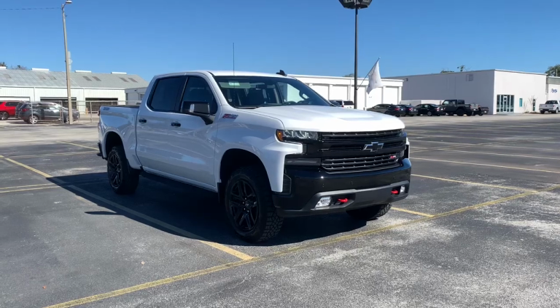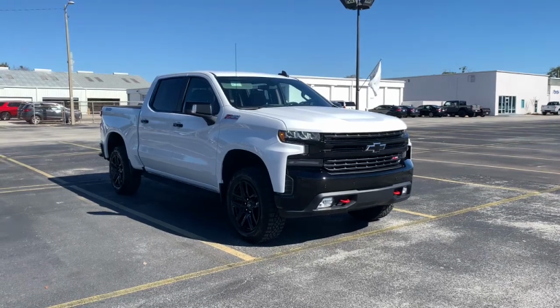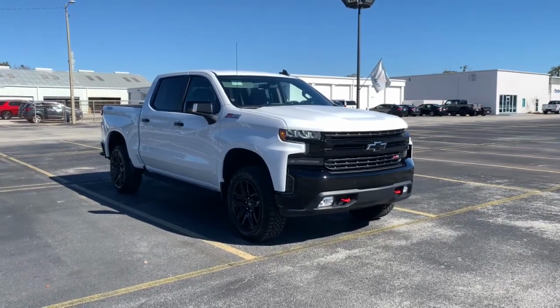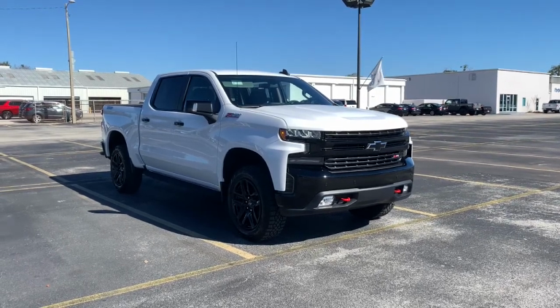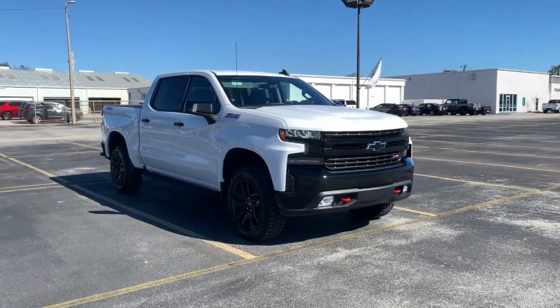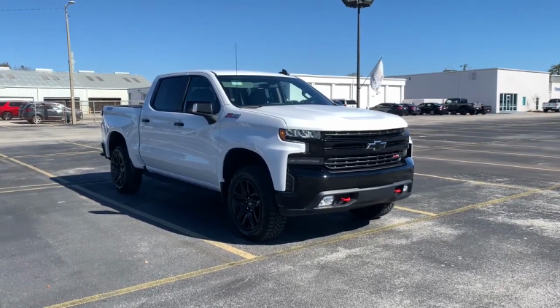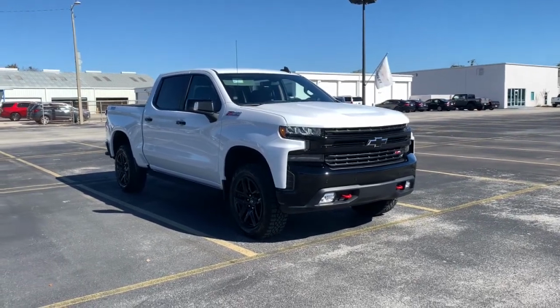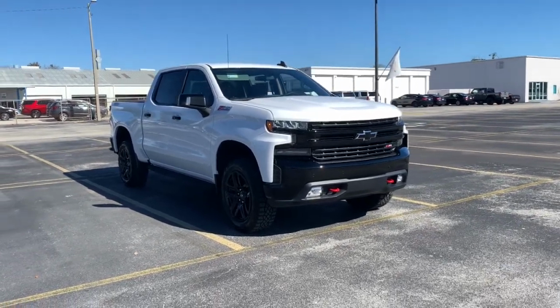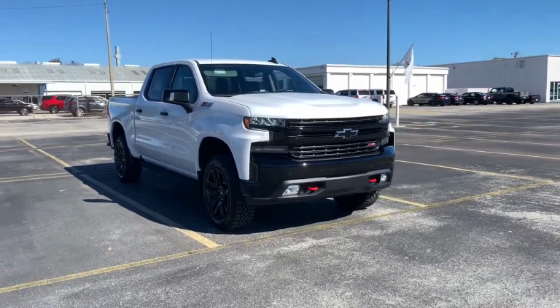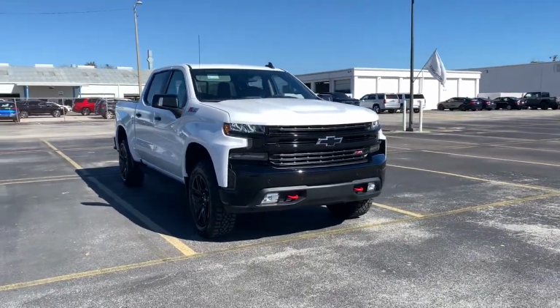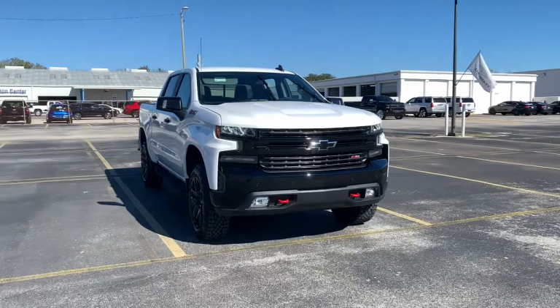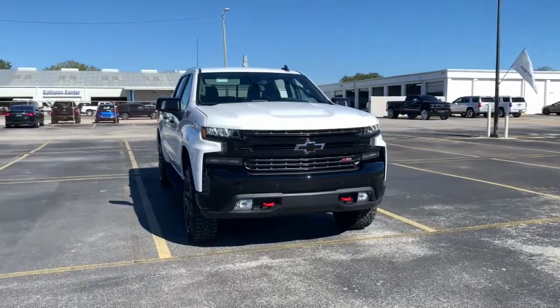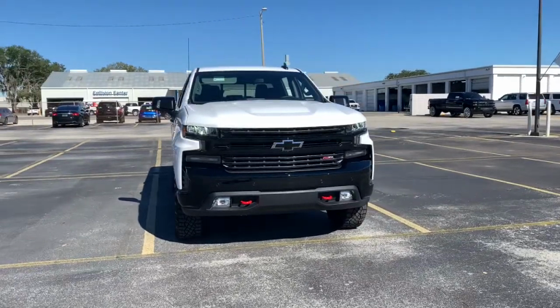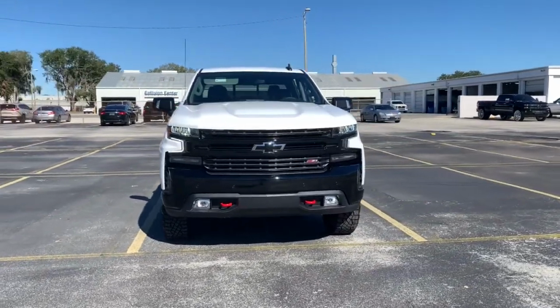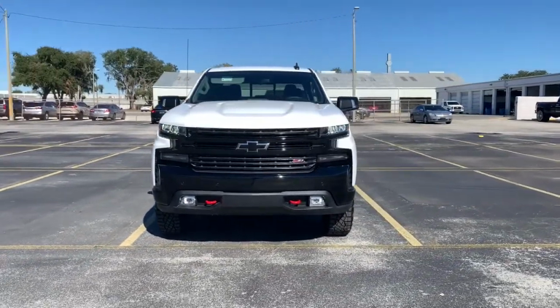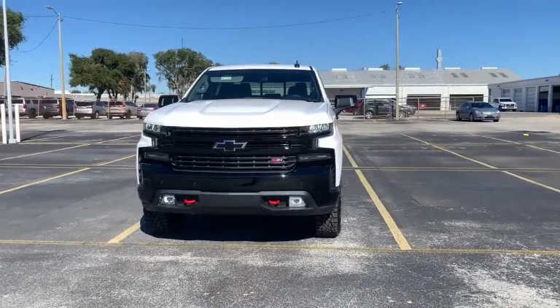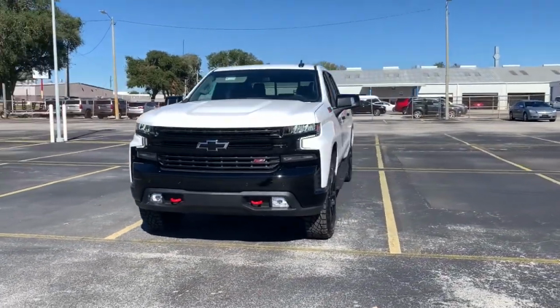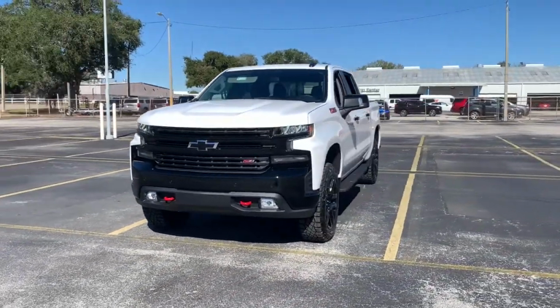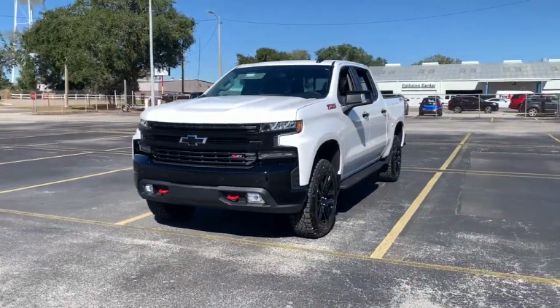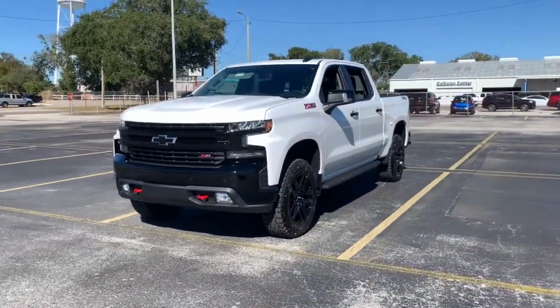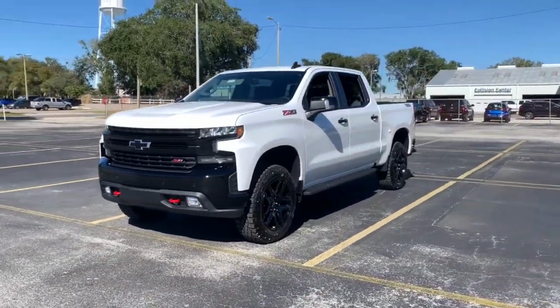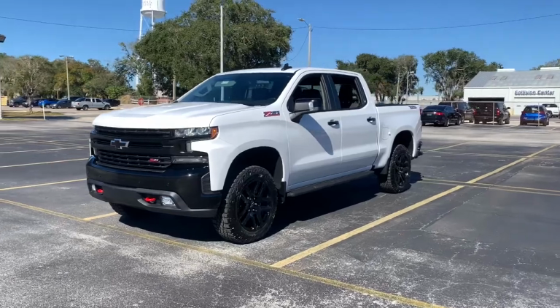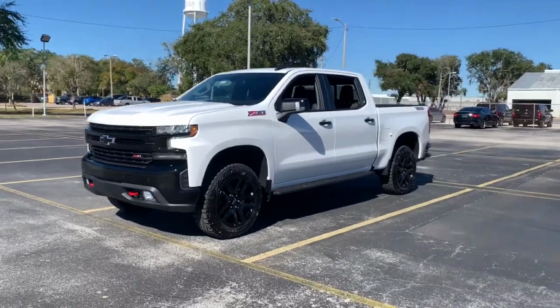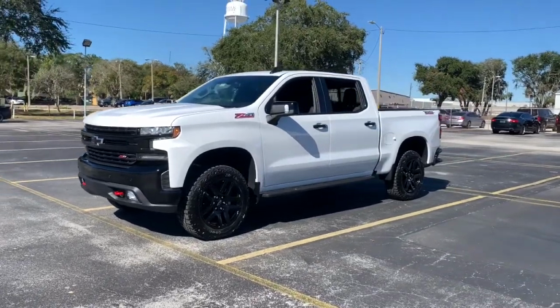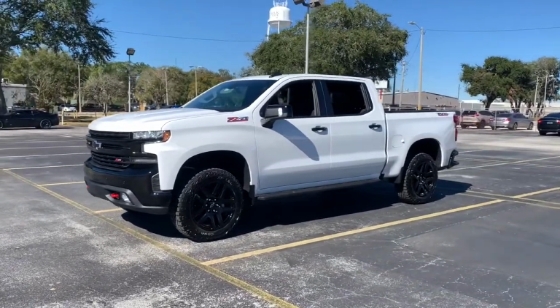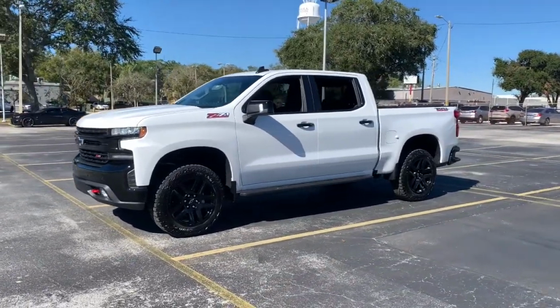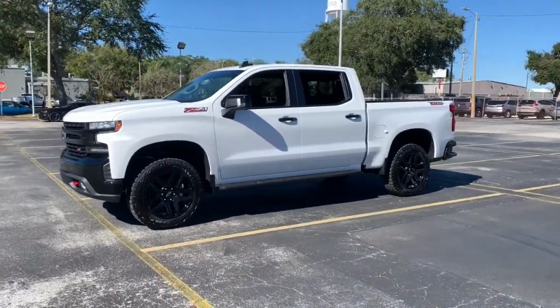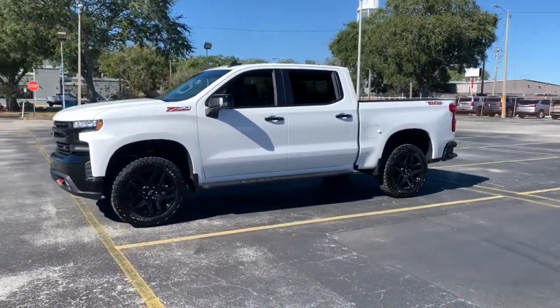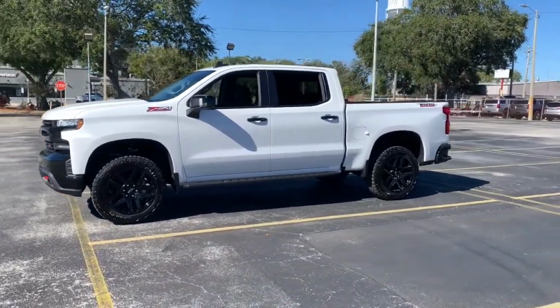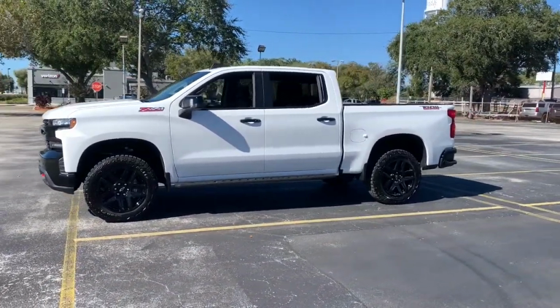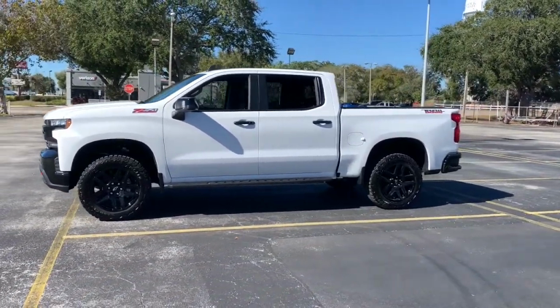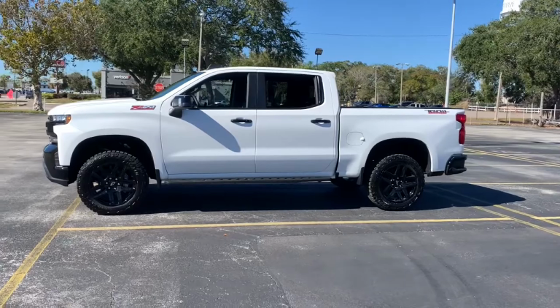Can you see yourself in the 2022 Chevrolet Silverado? Aim higher than ever in the all-new Silverado pickup, the truck that digs deep to give you more of what you want and need. The following are some of this vehicle's highlighted options.